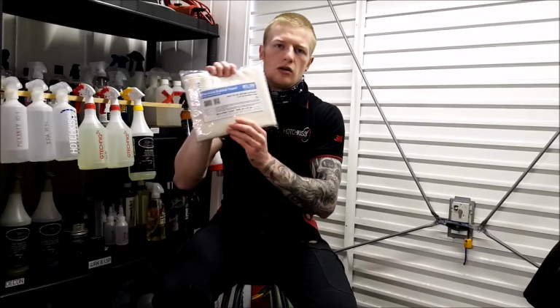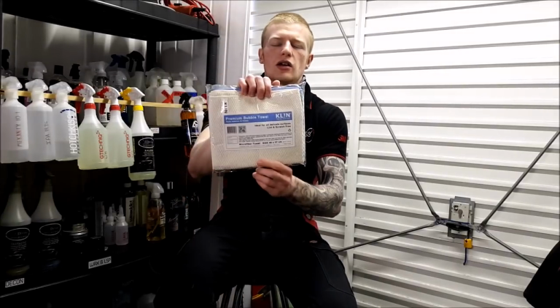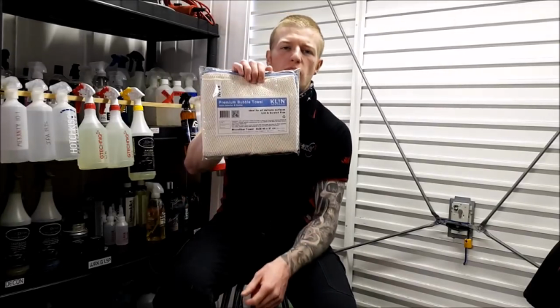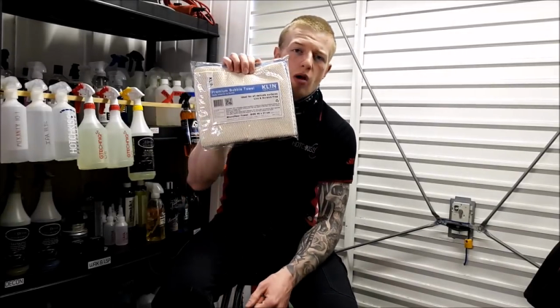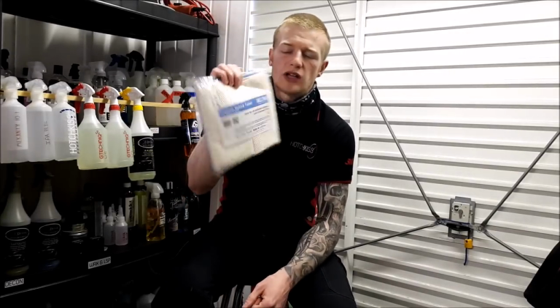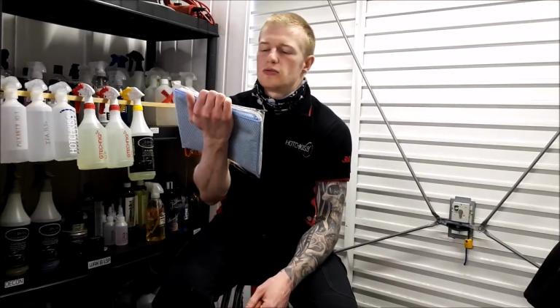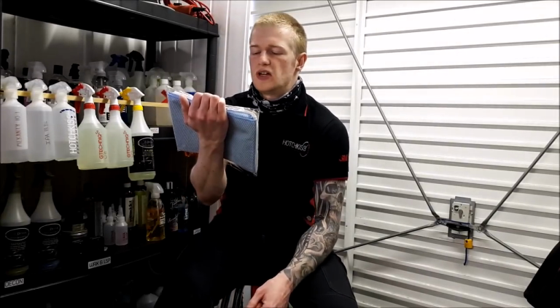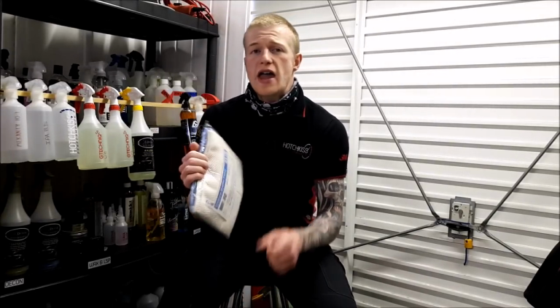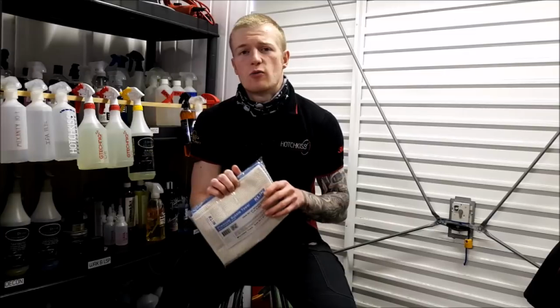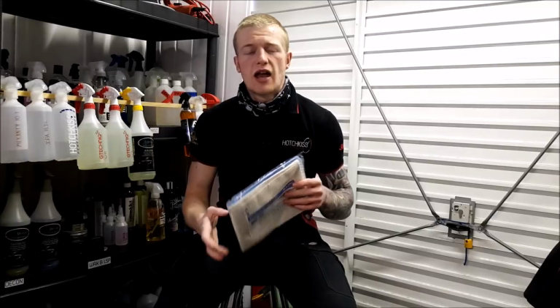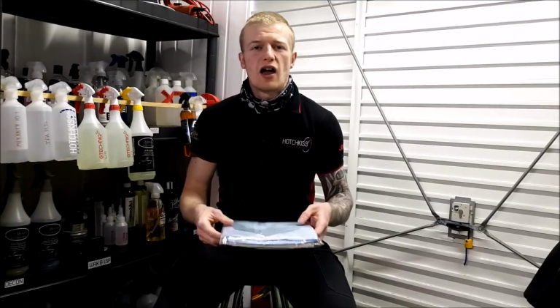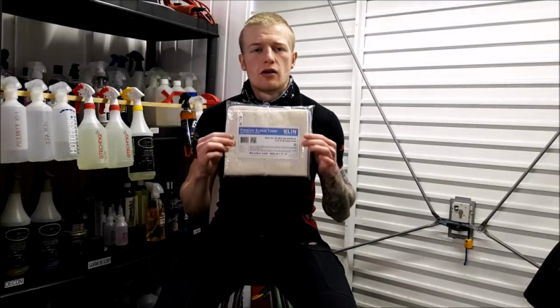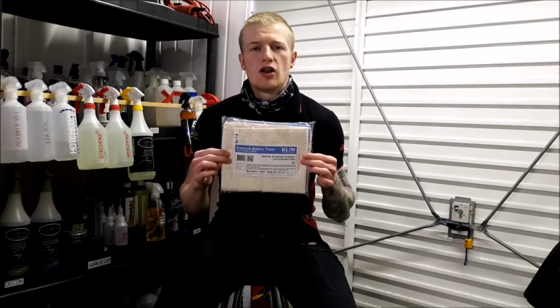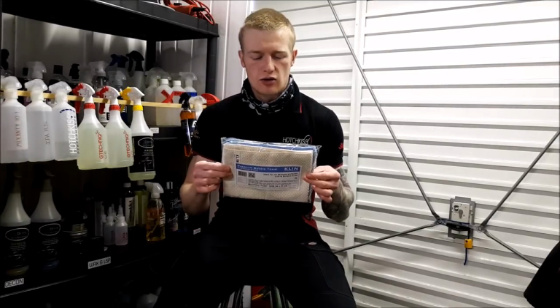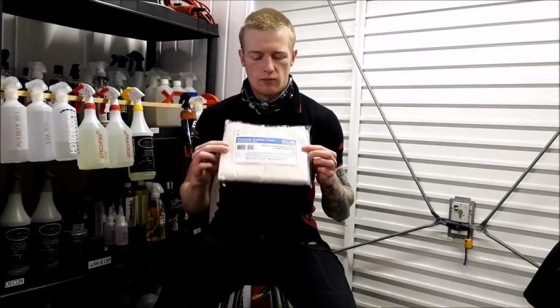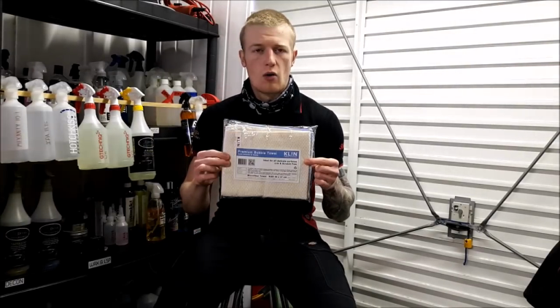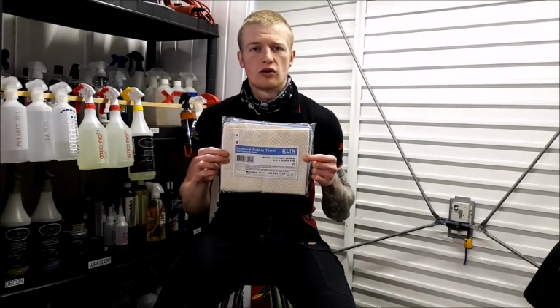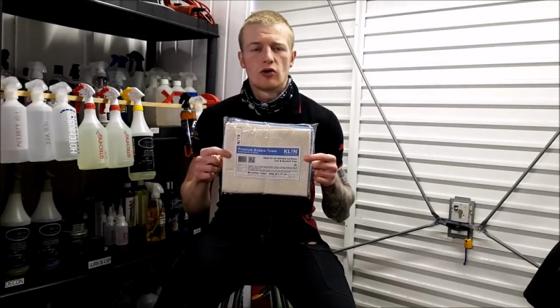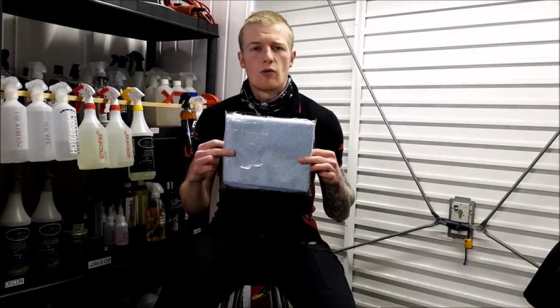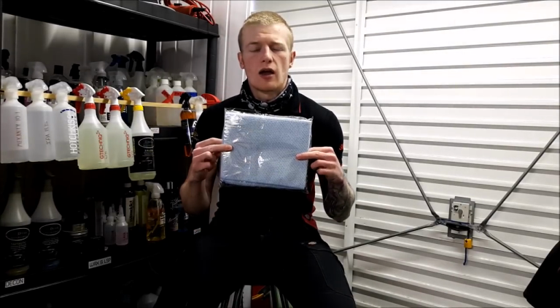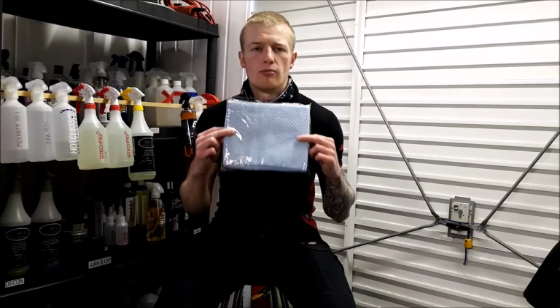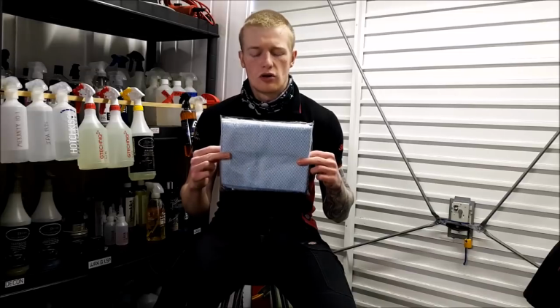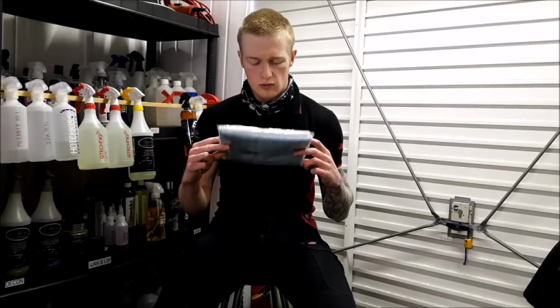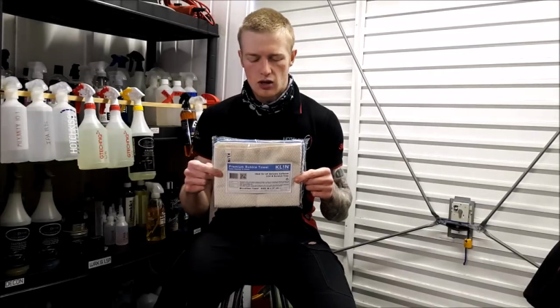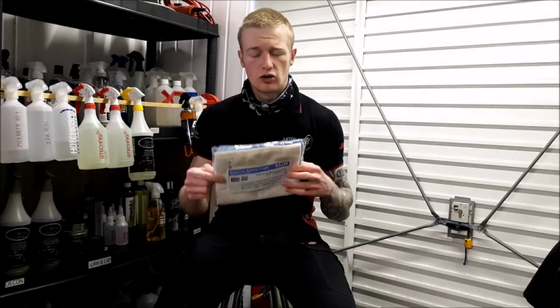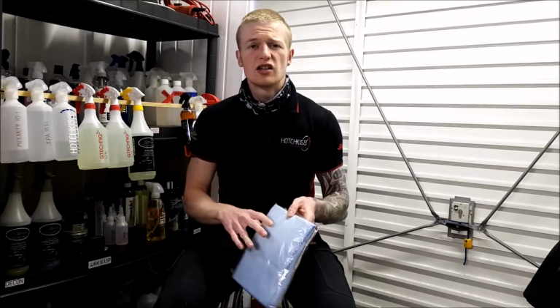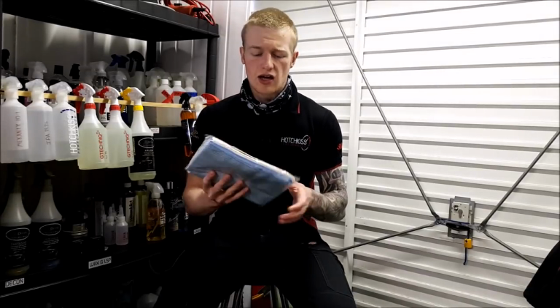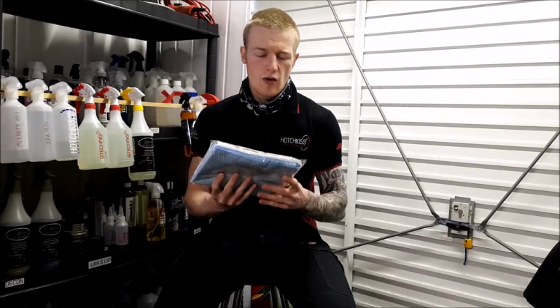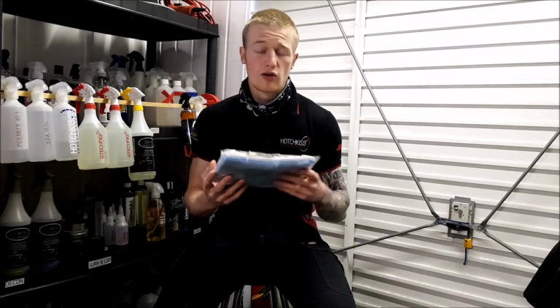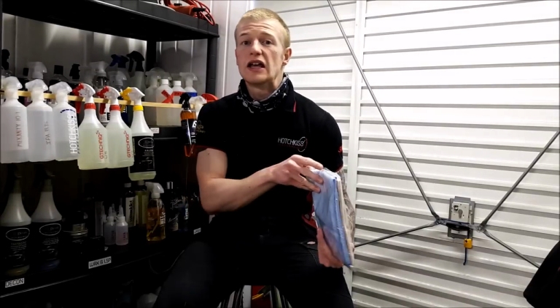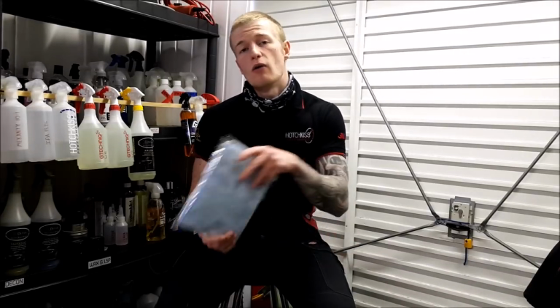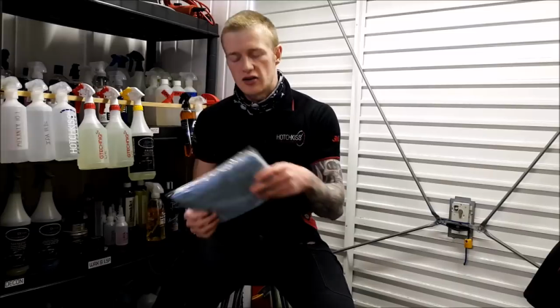Clean Korea Premium Bubble Towels. These are £8.95 and you get two — one cream coloured towel and one blue coloured towel. So you could designate, say, one for cleaning and one for dressing.